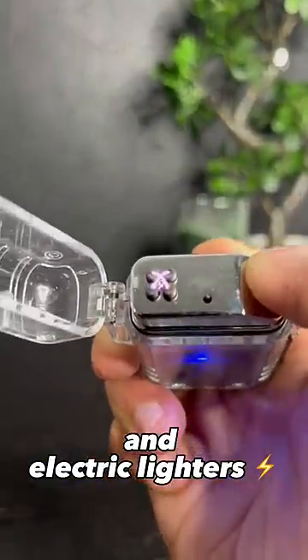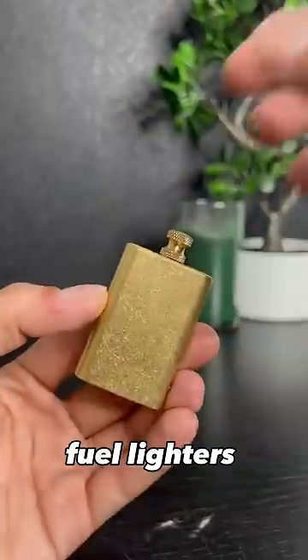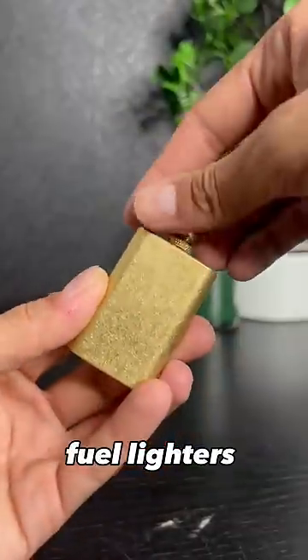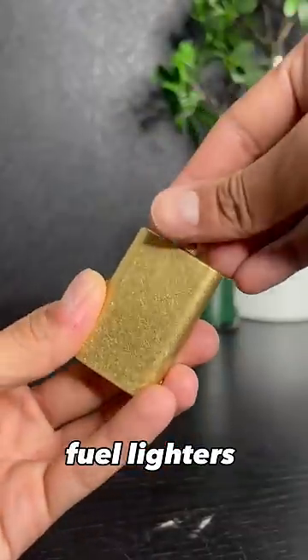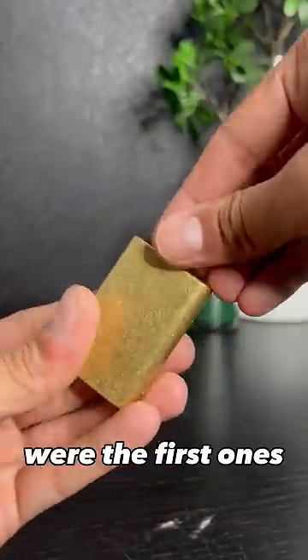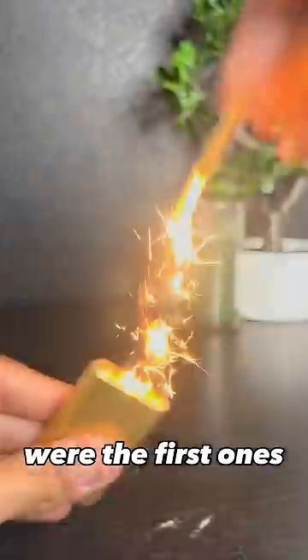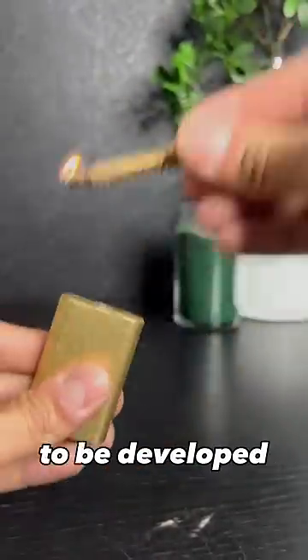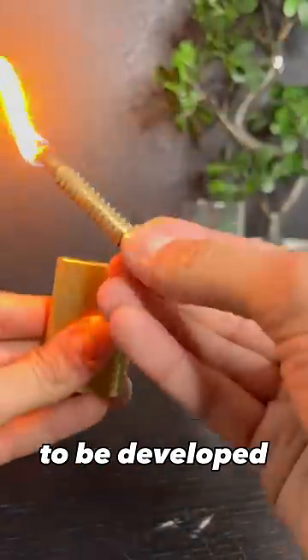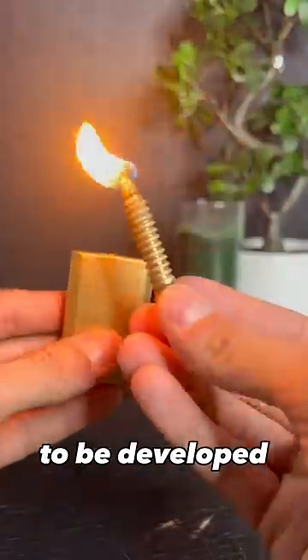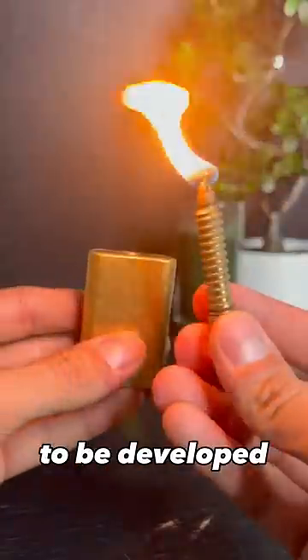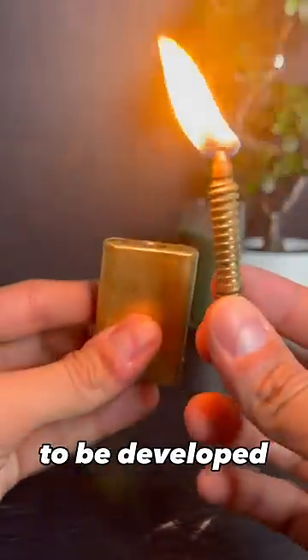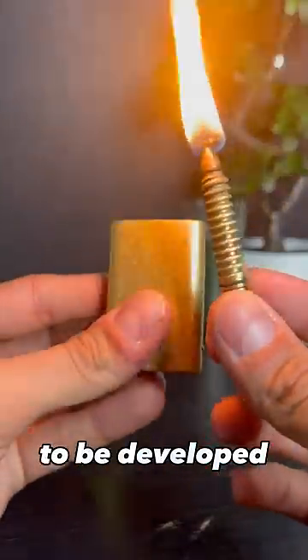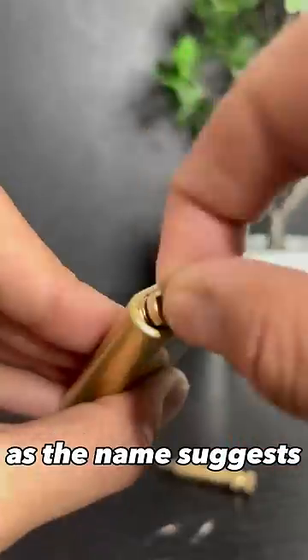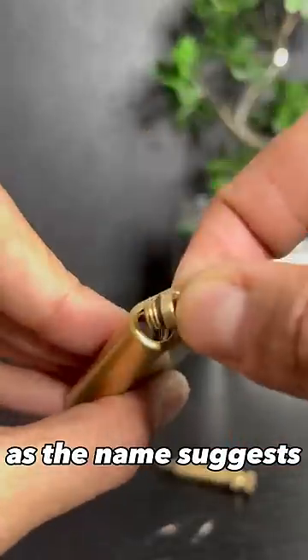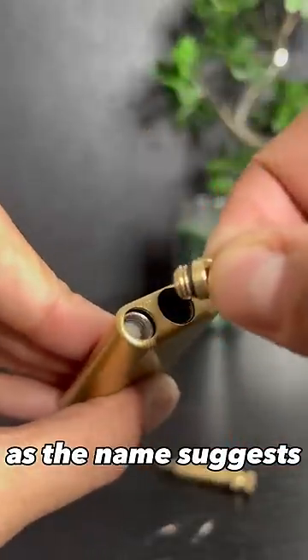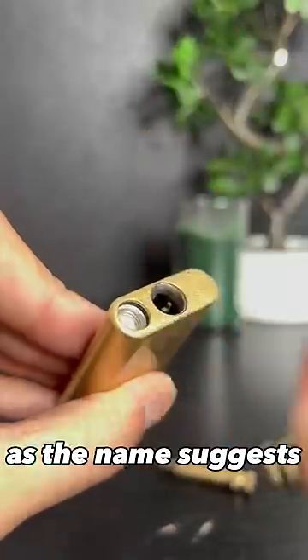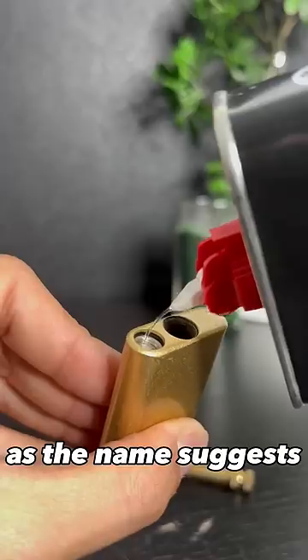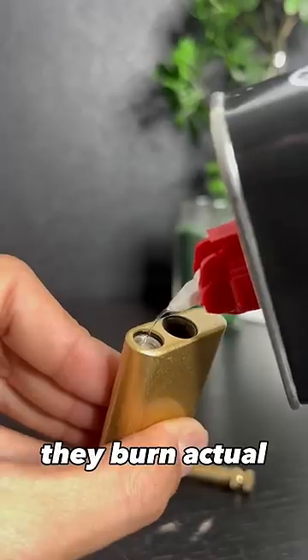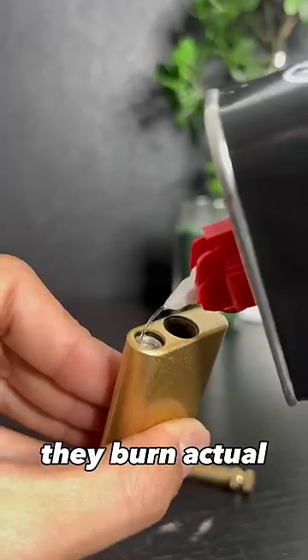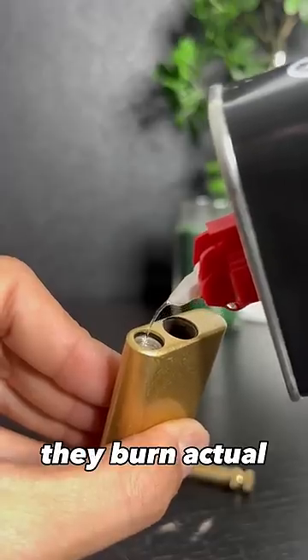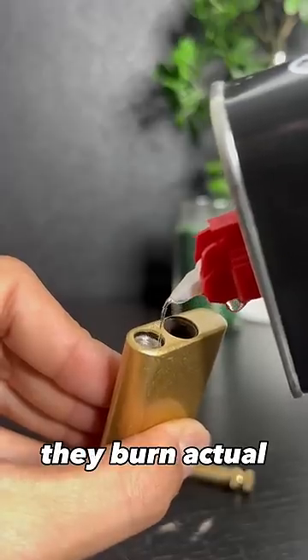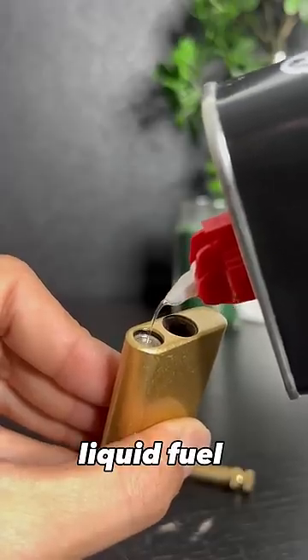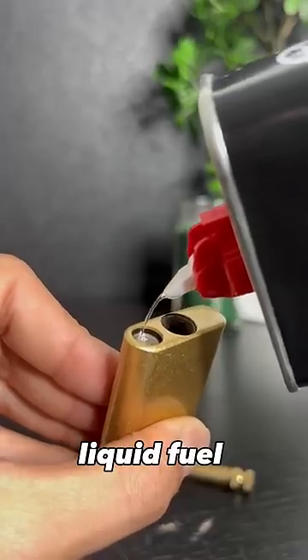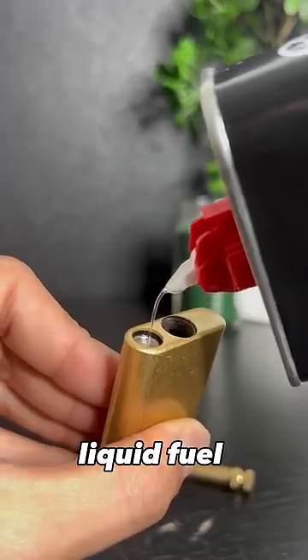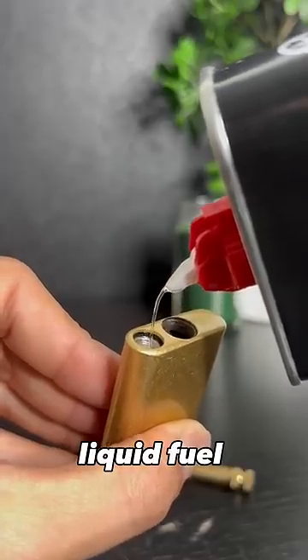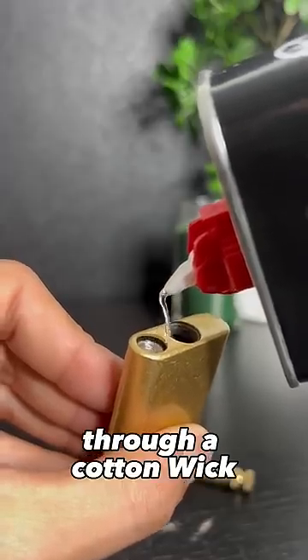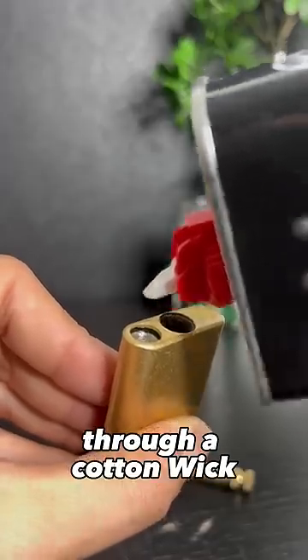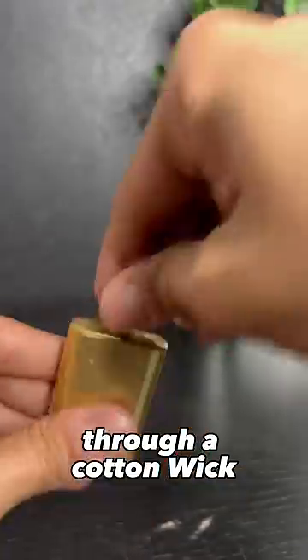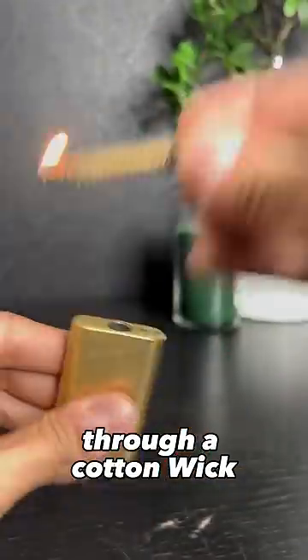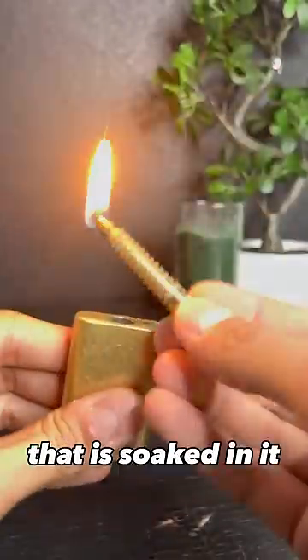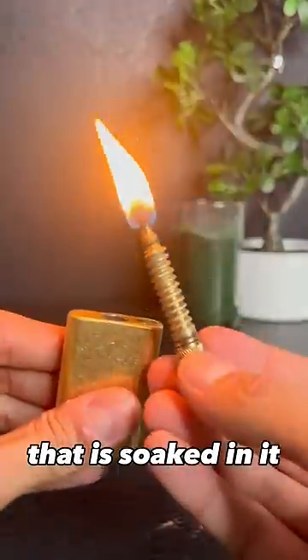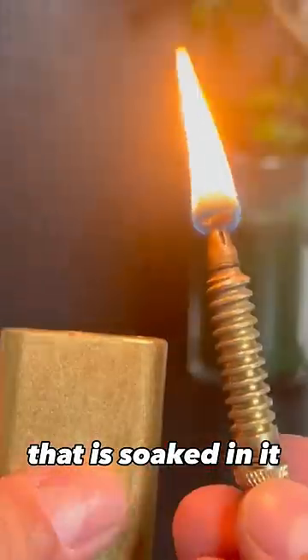Fuel lighters were the first ones to be developed. As the name suggests, they burn actual liquid fuel through a cotton wick that is soaked in it.